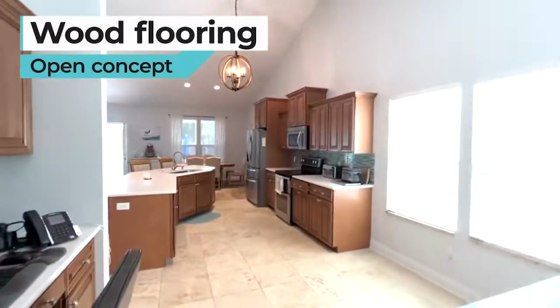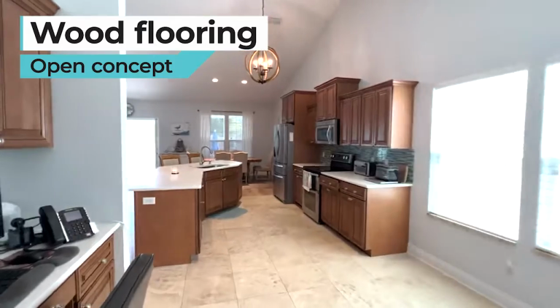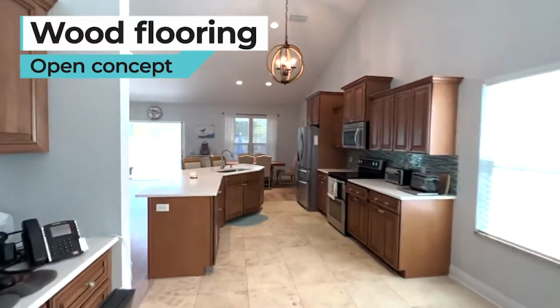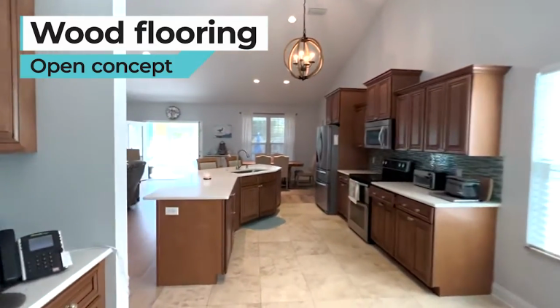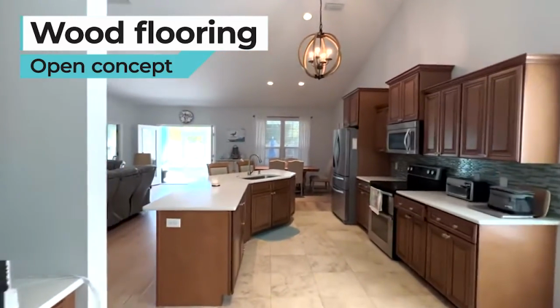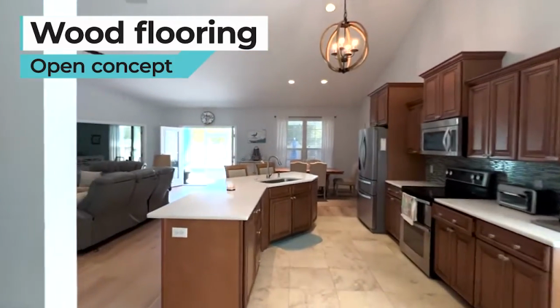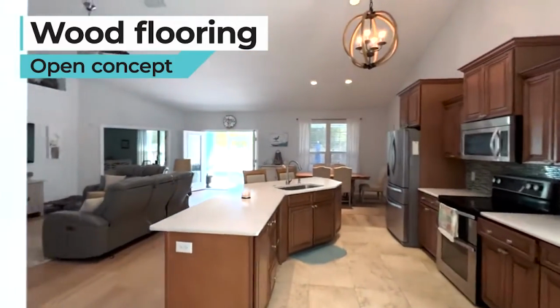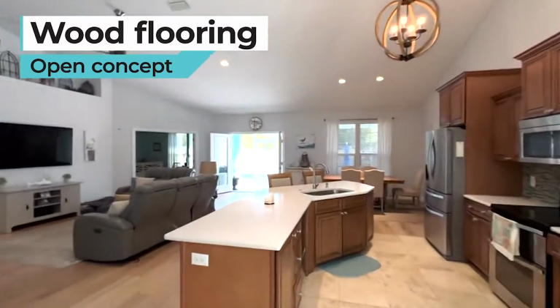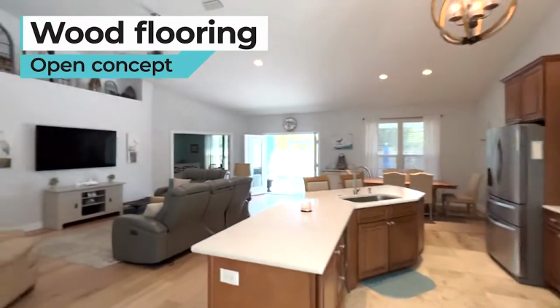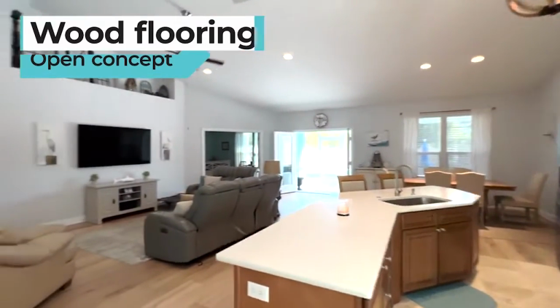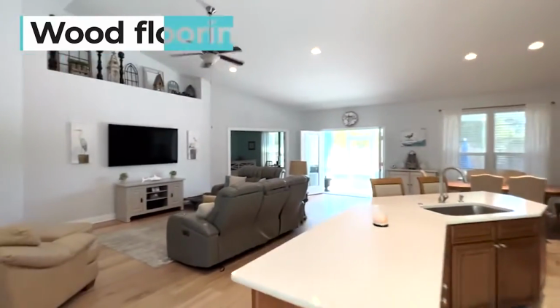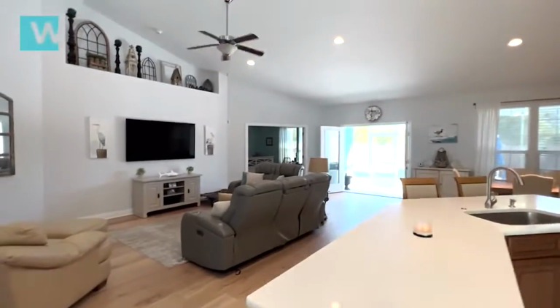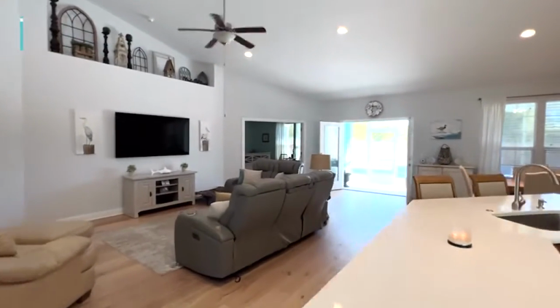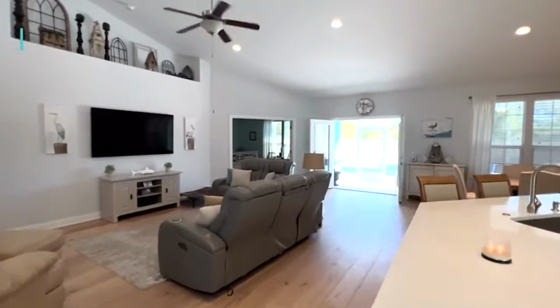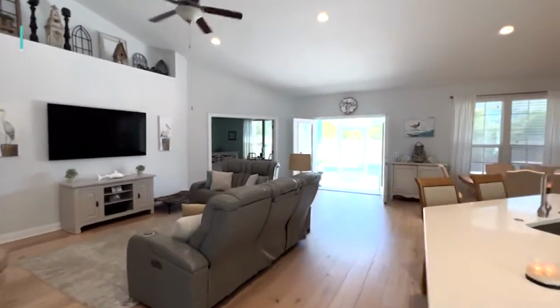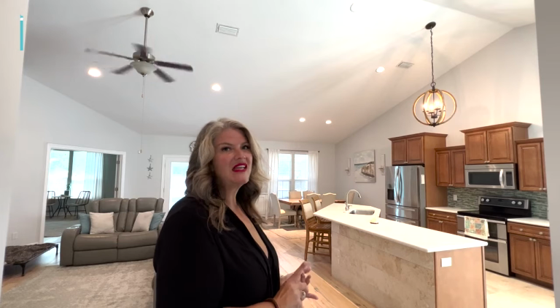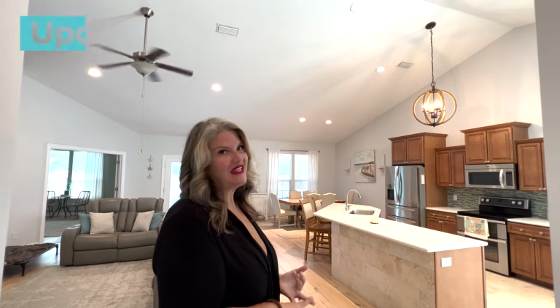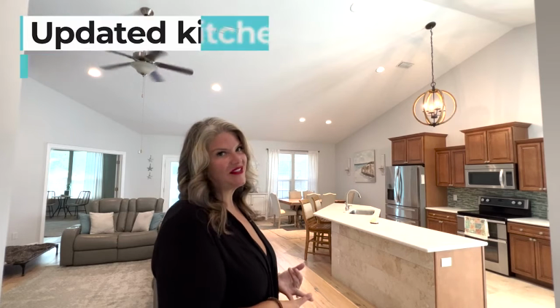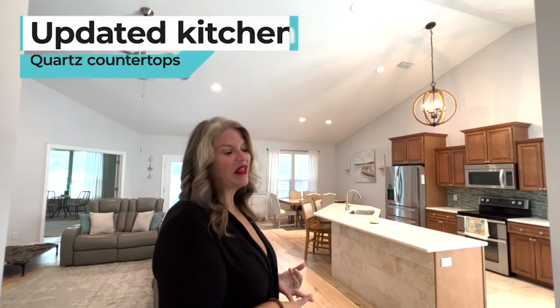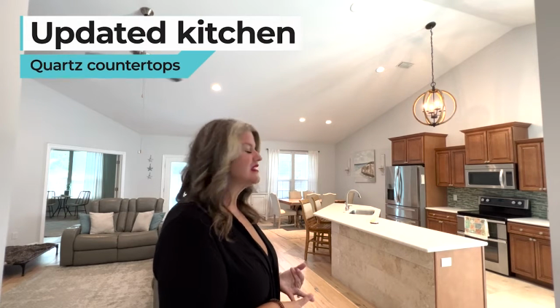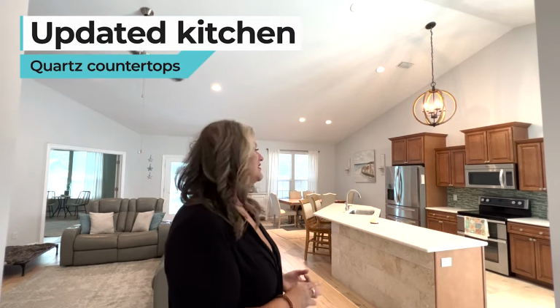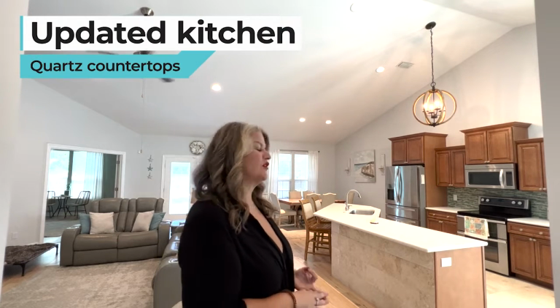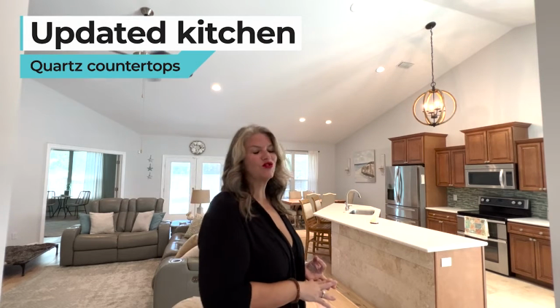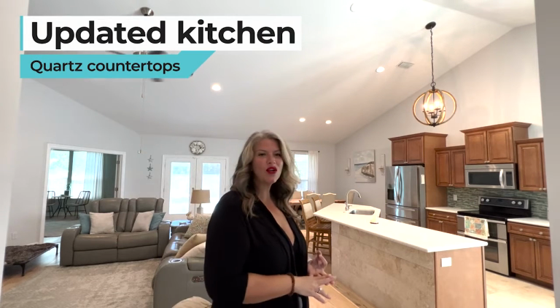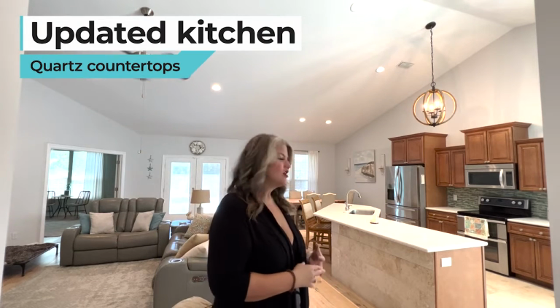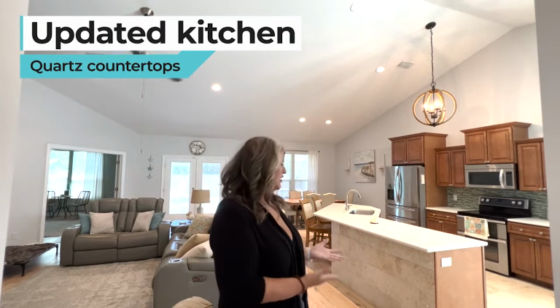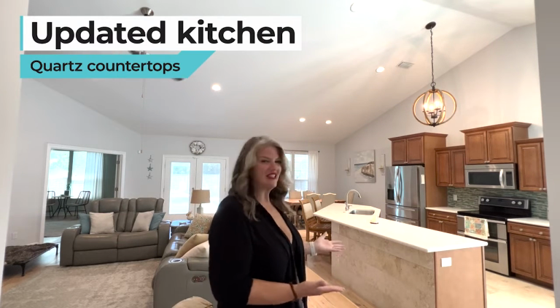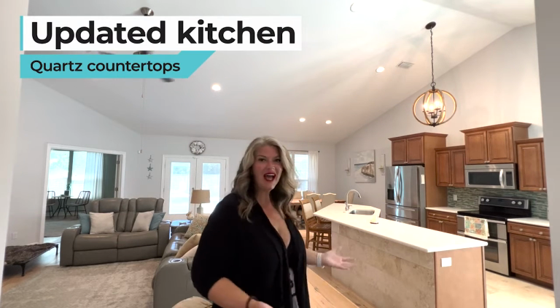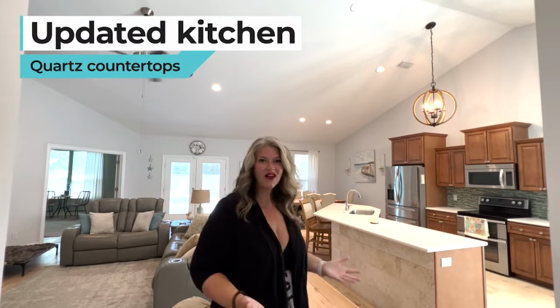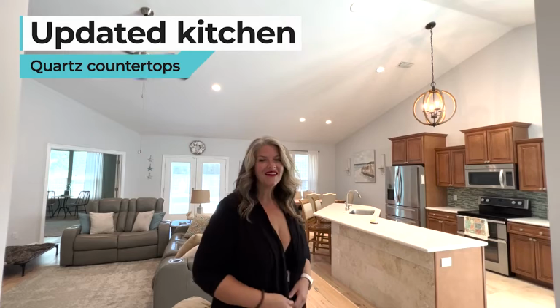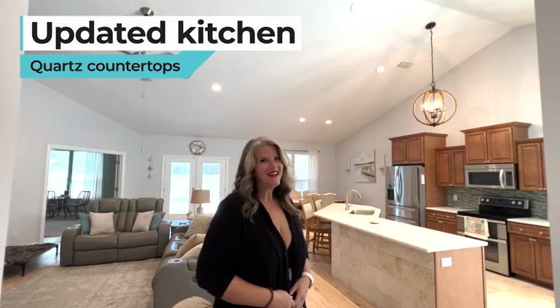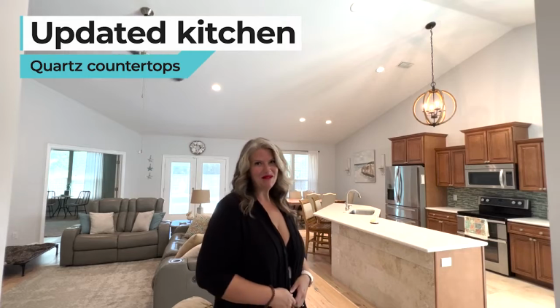What always checks the box on my list is an updated kitchen. It's got solid-surface countertops, stainless steel appliances, soft-close drawers, and travertine tile. It's a beauty.